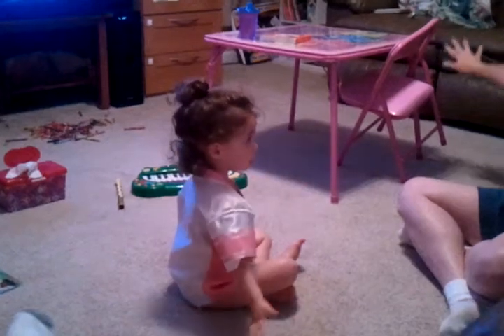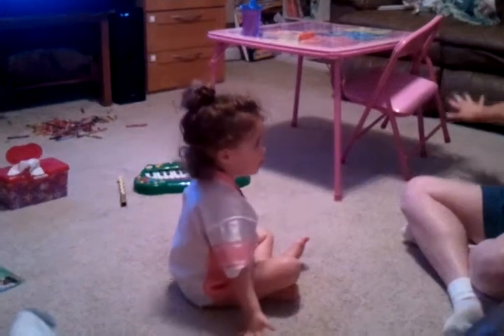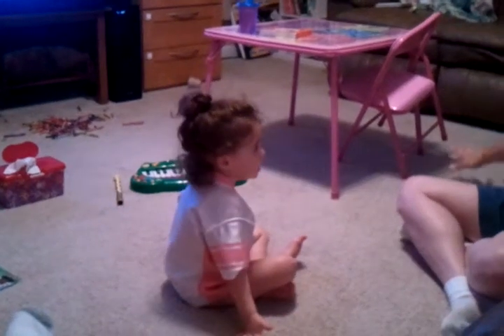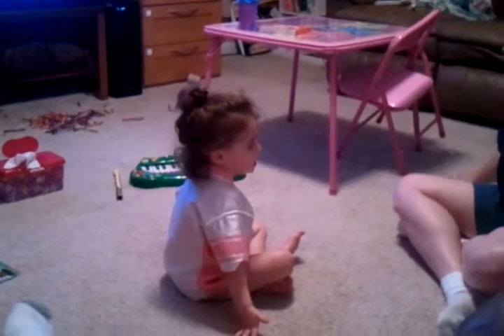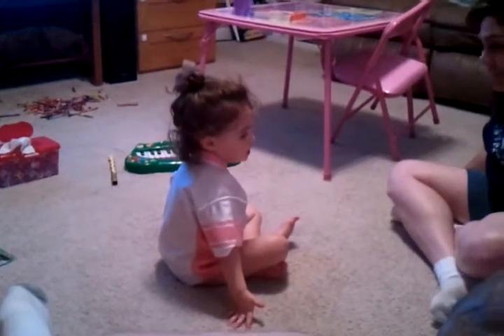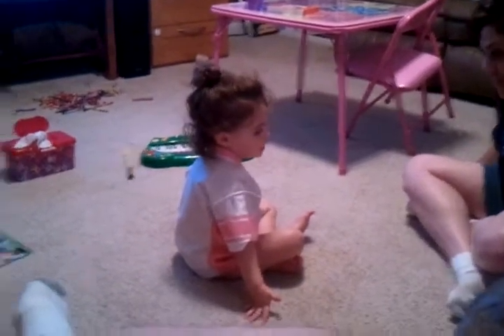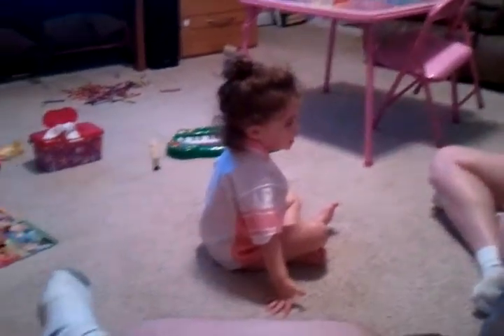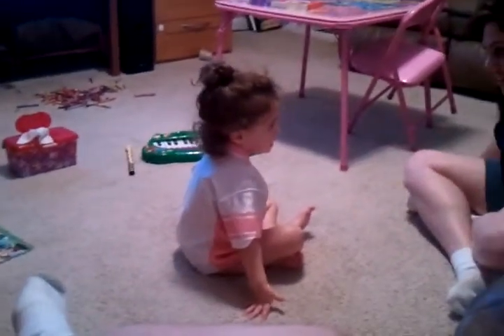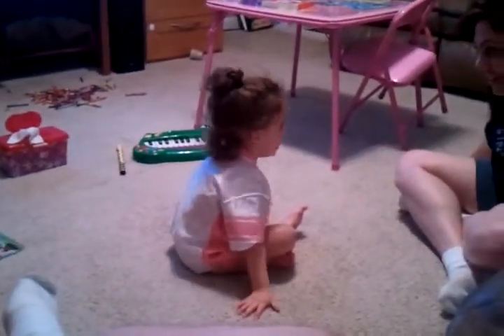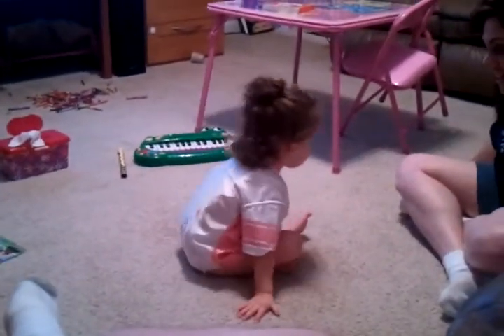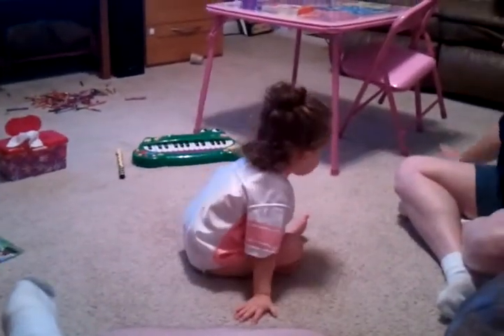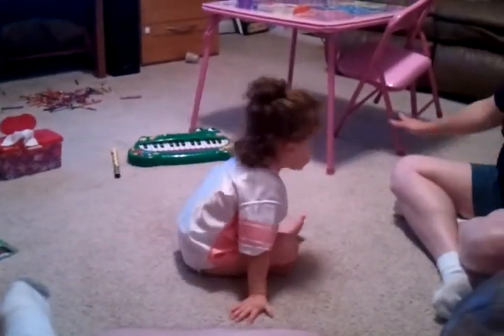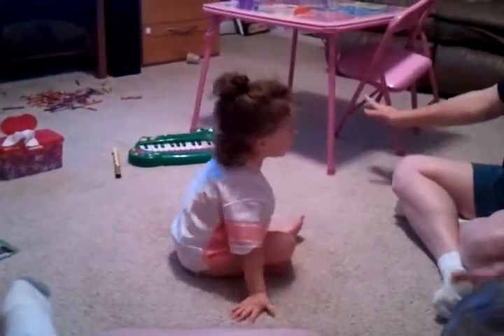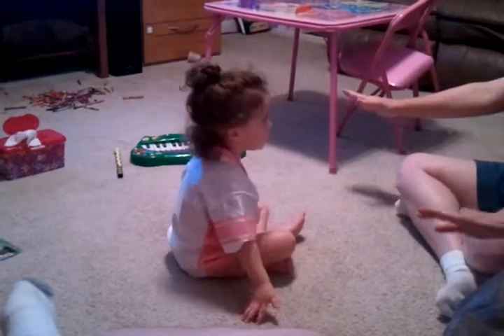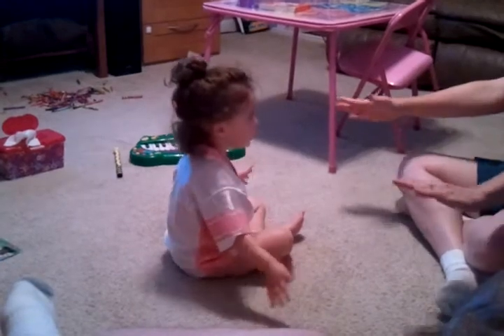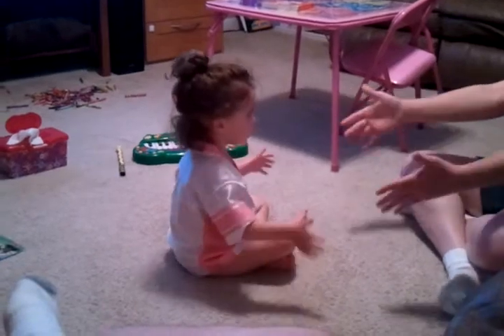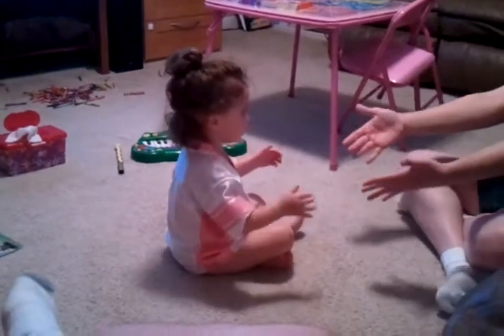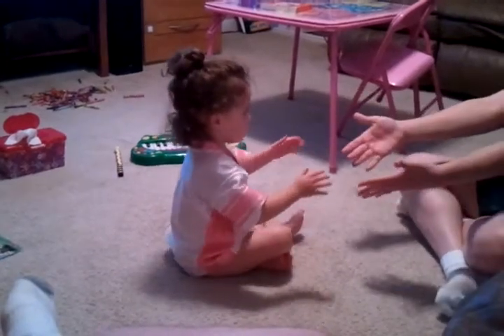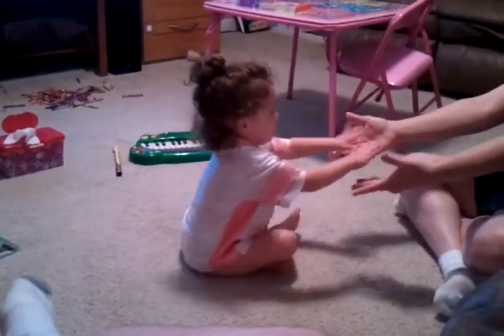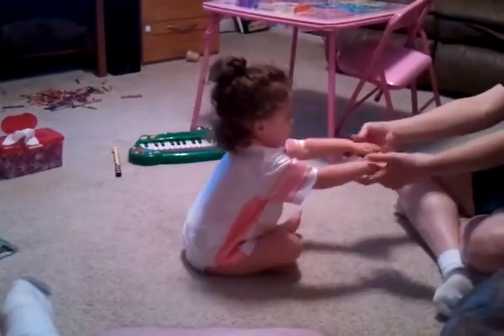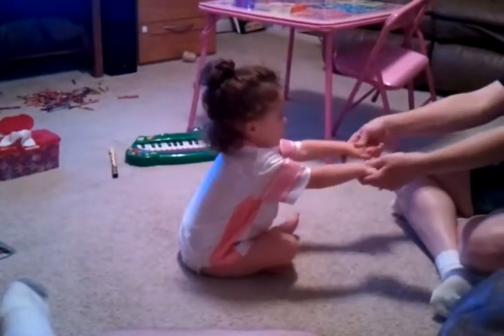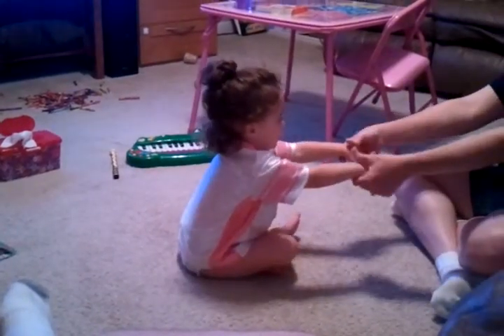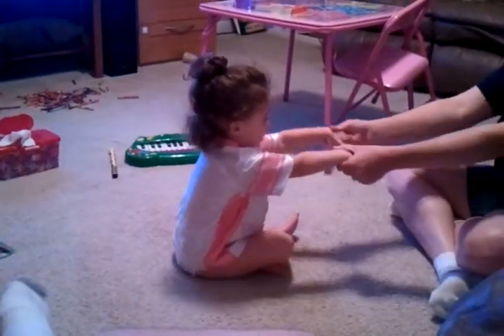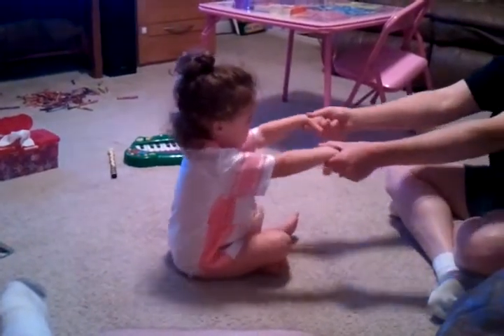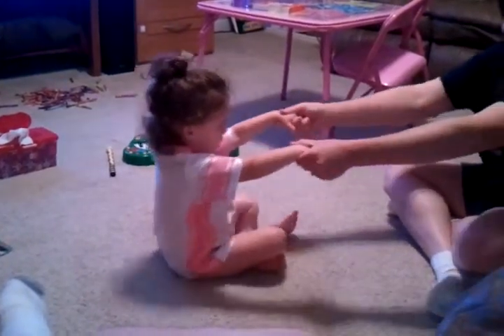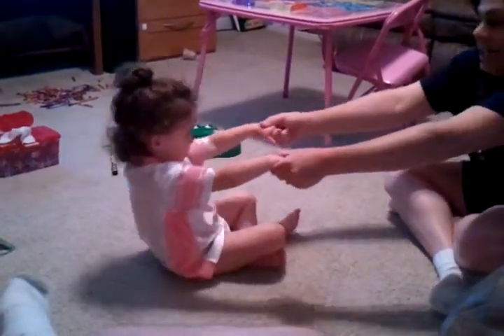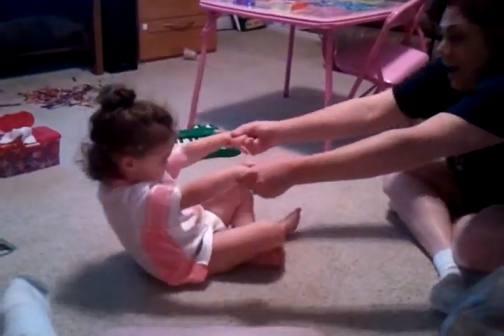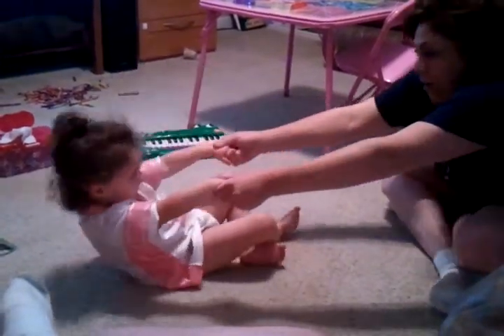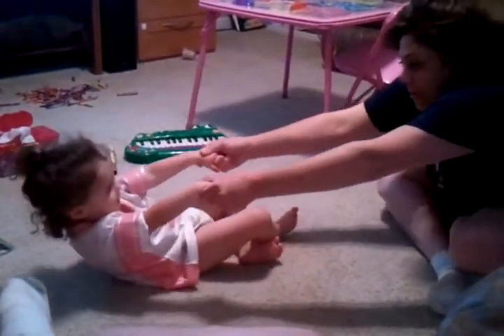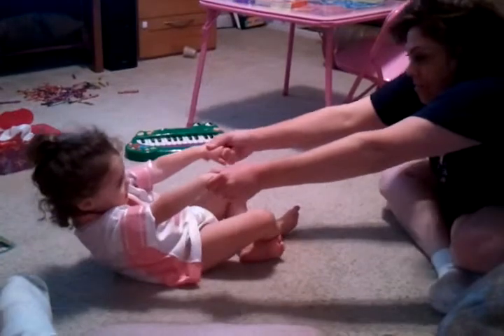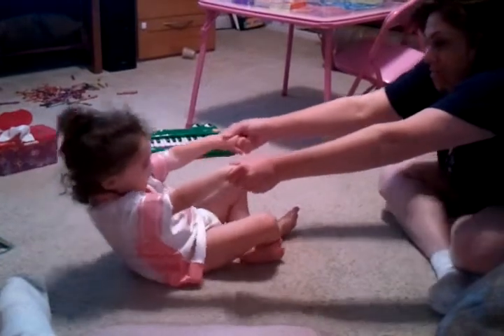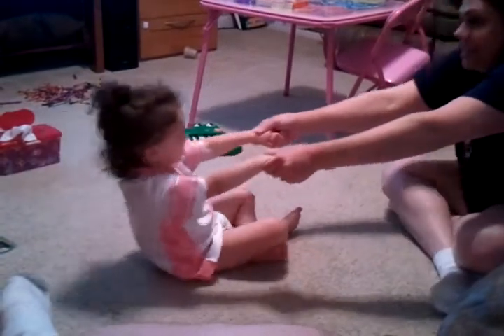All the way down. Very good. Now reach in the middle and grab my hands. Very good. Now lean back. Oh, very good.